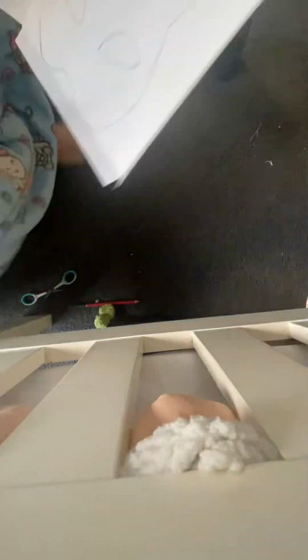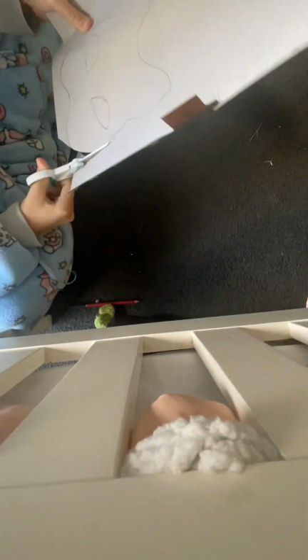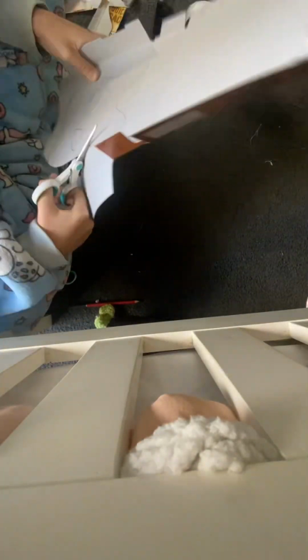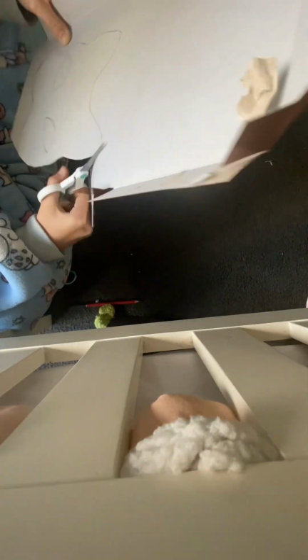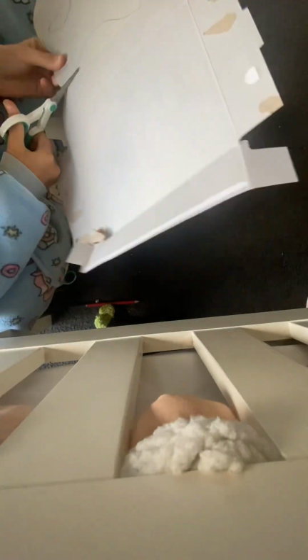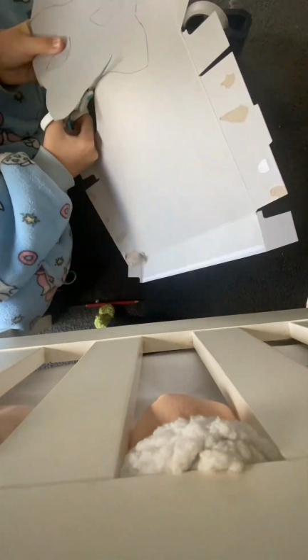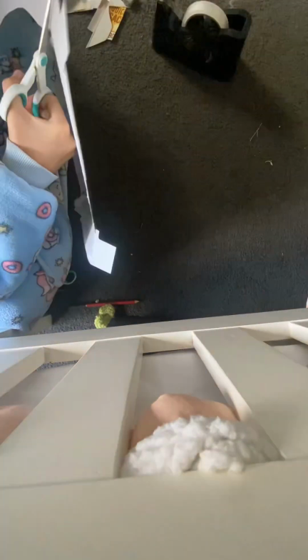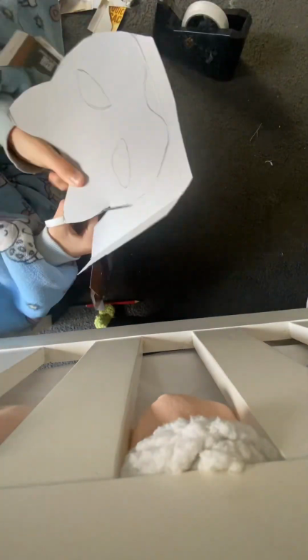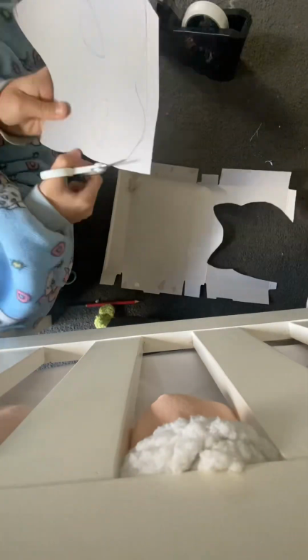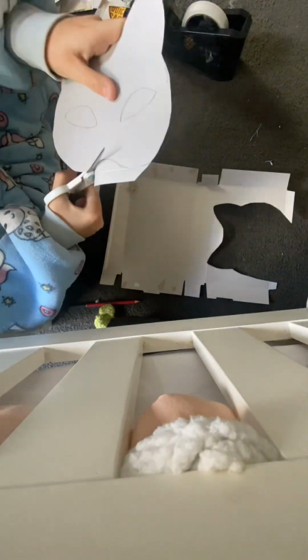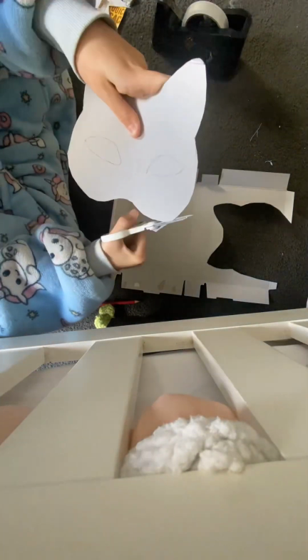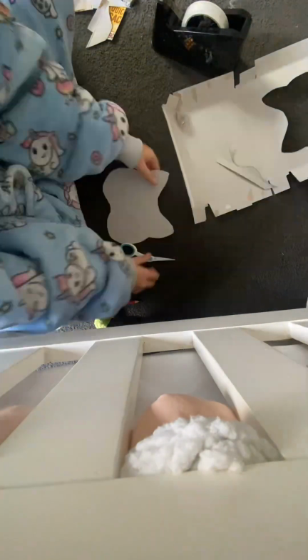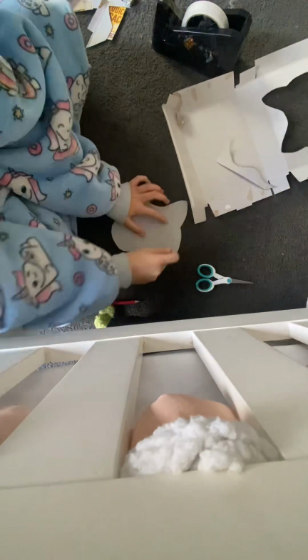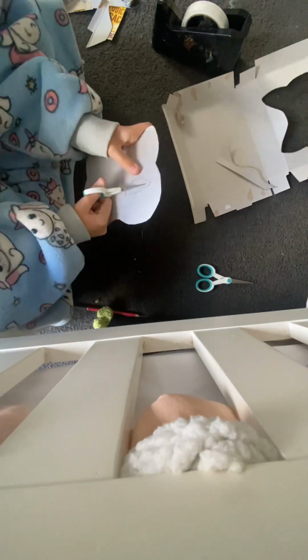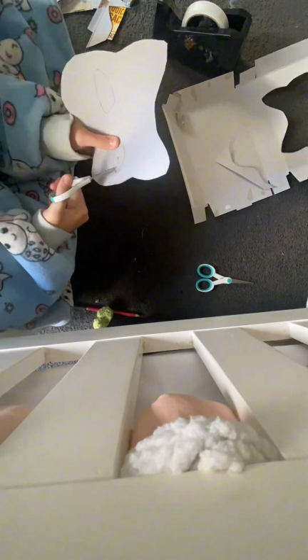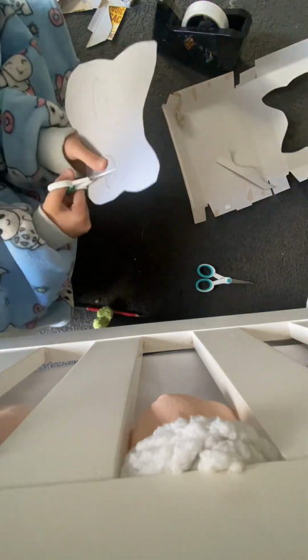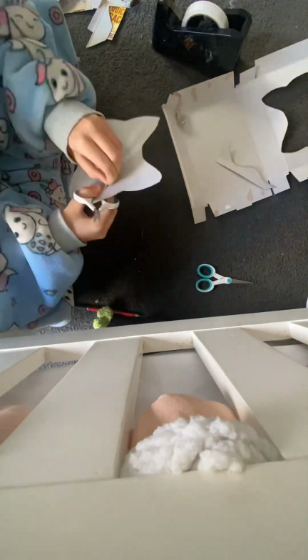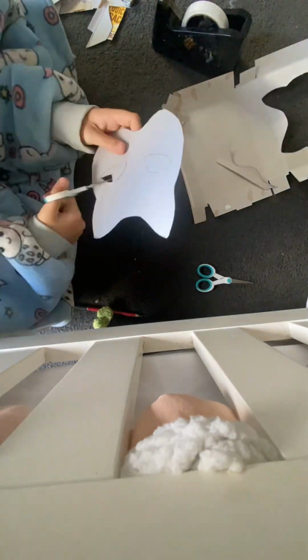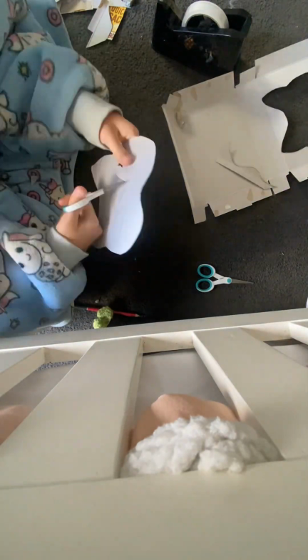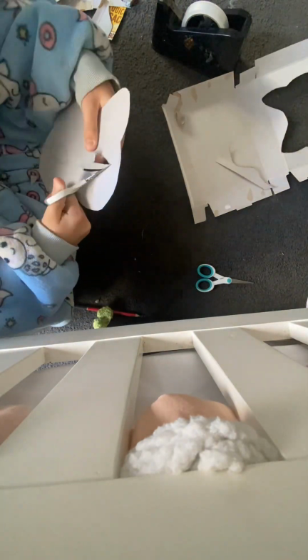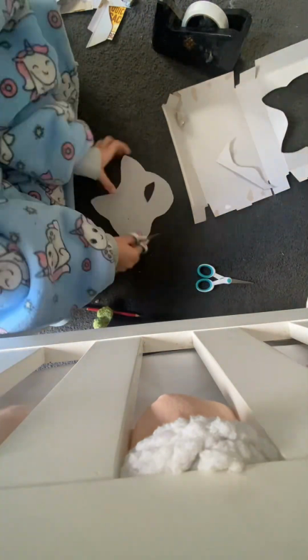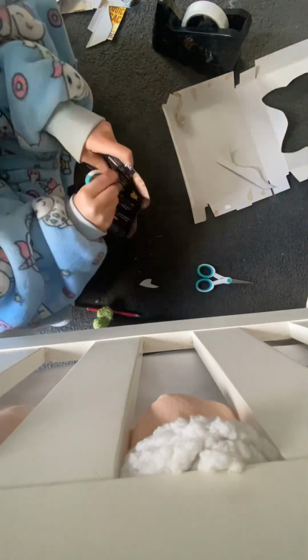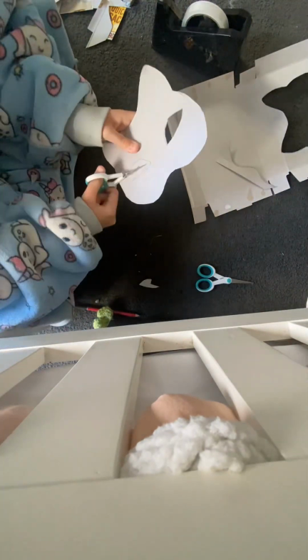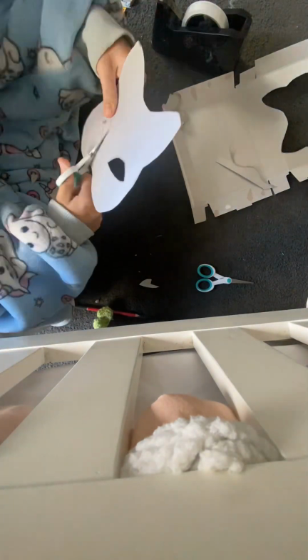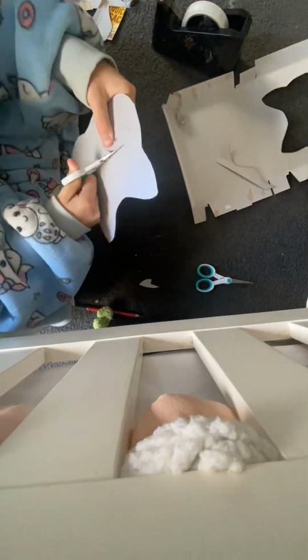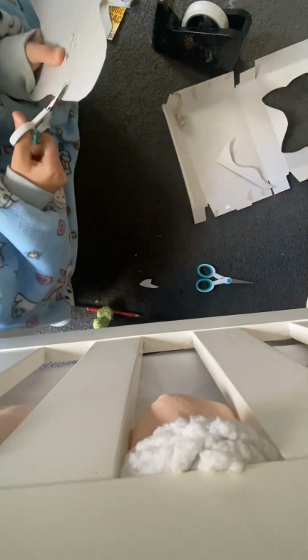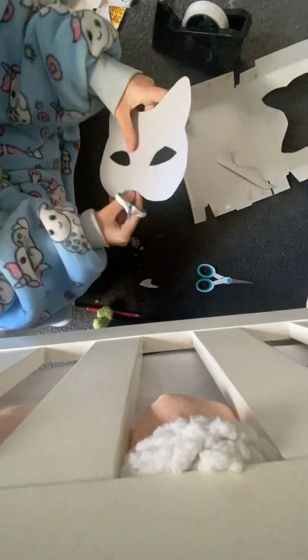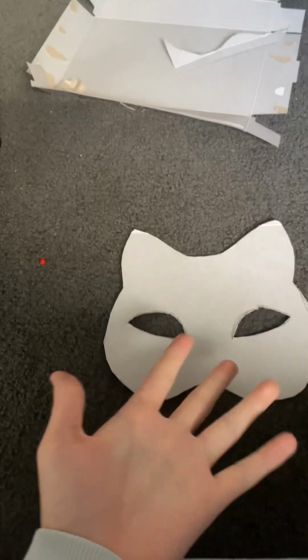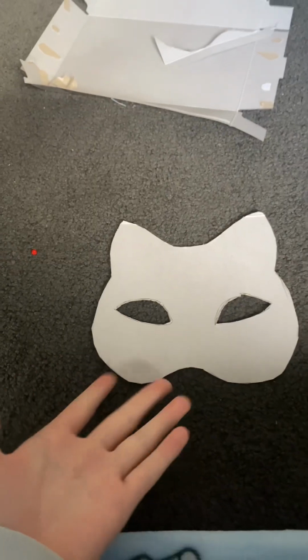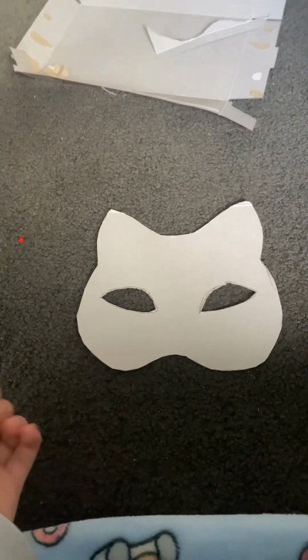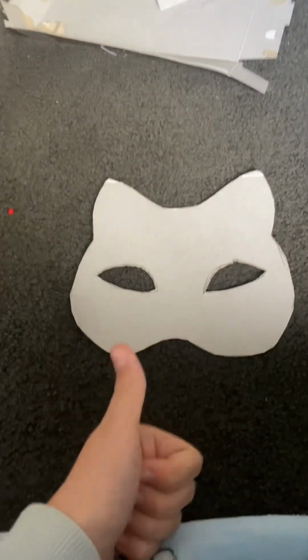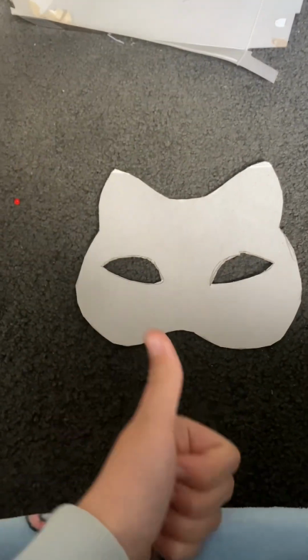Now I'm just cutting out the mask like so. Be careful while cutting out the eyes because you could mess it up. You've finished your base — now to the next part.